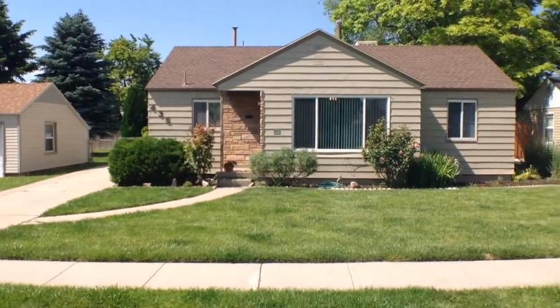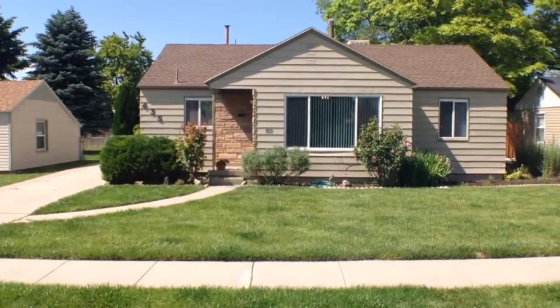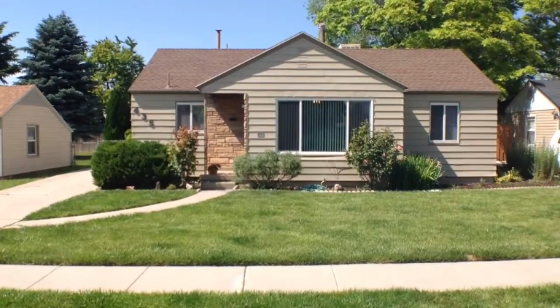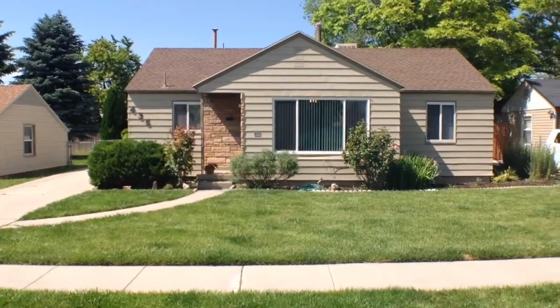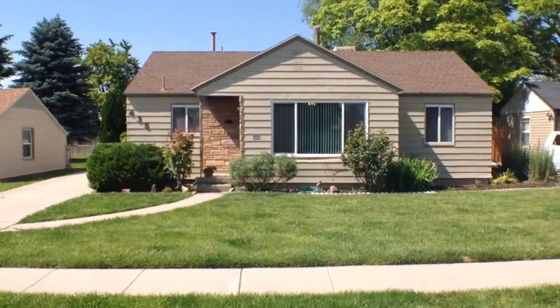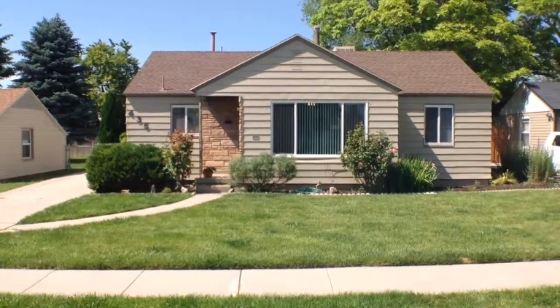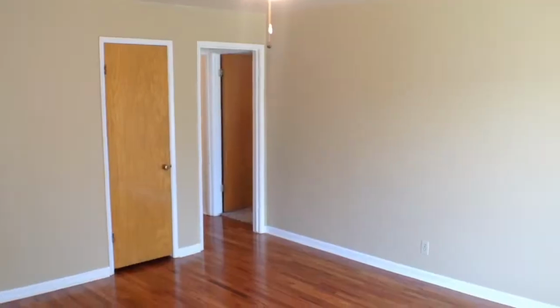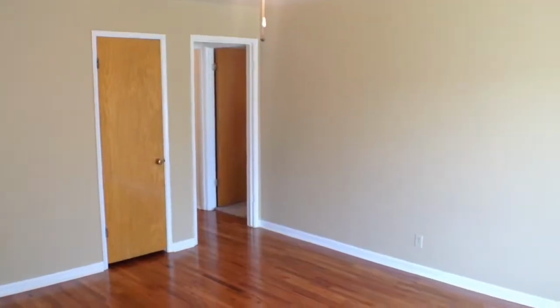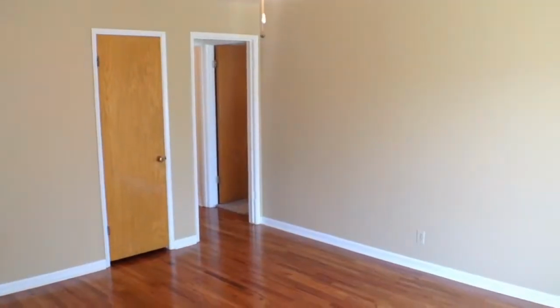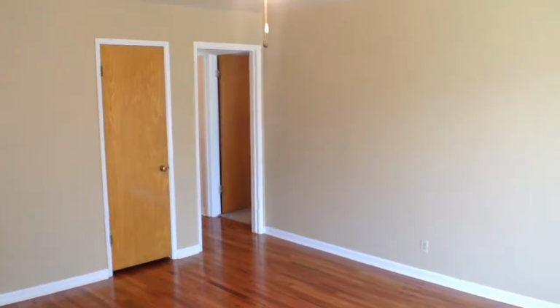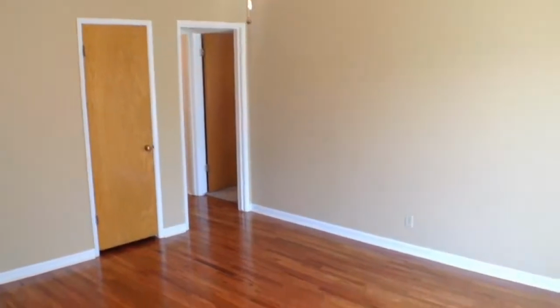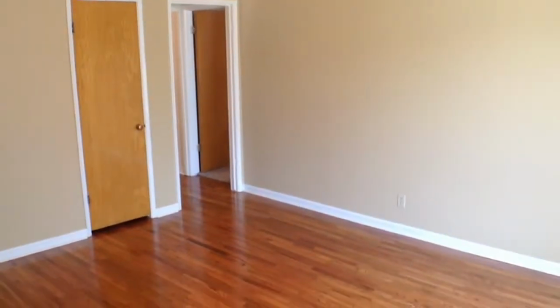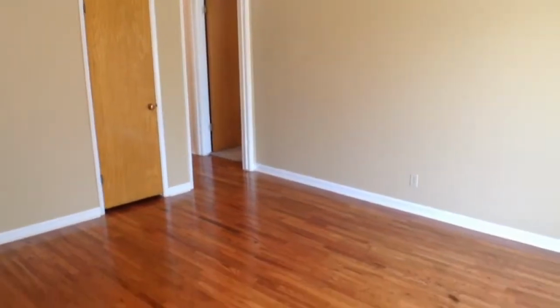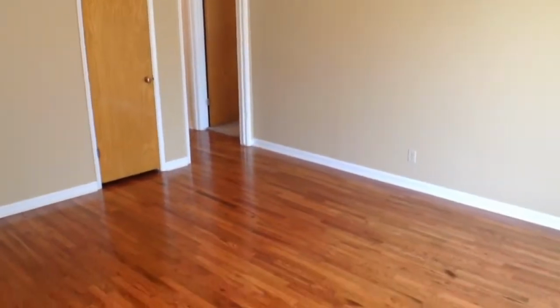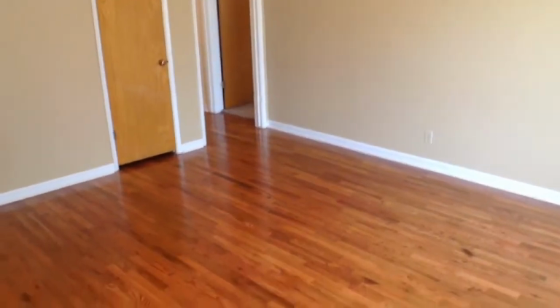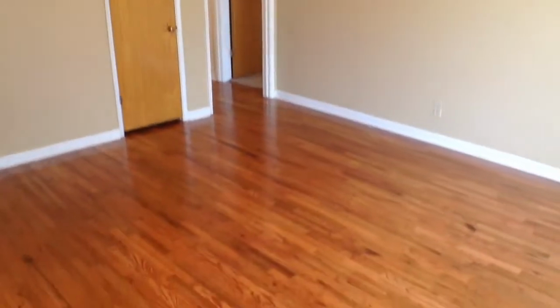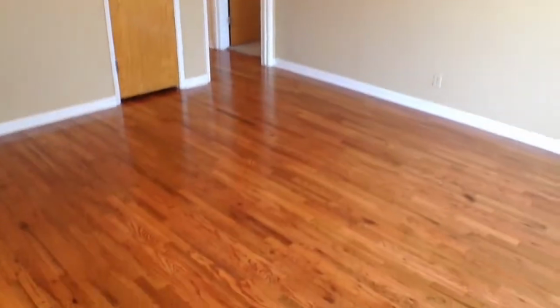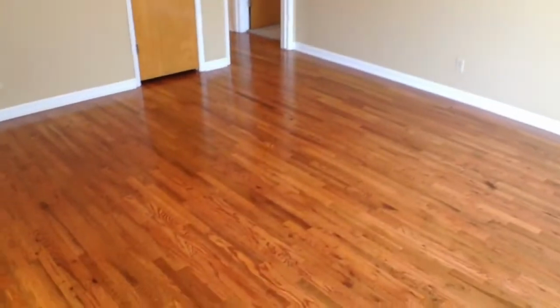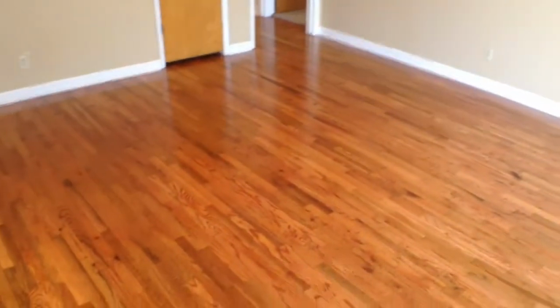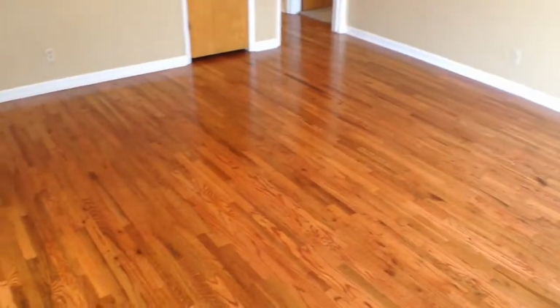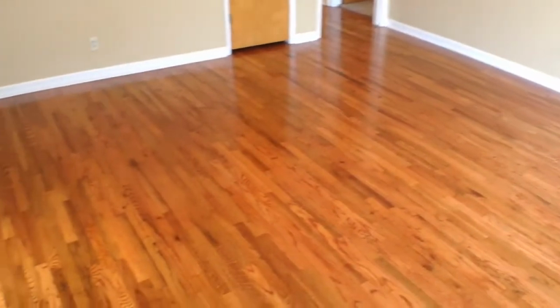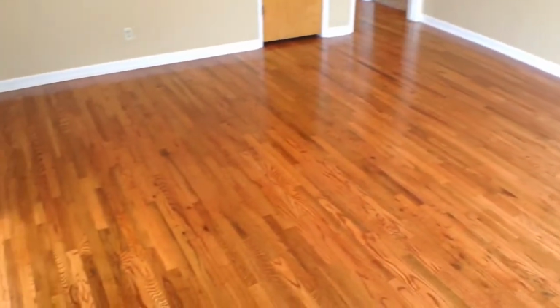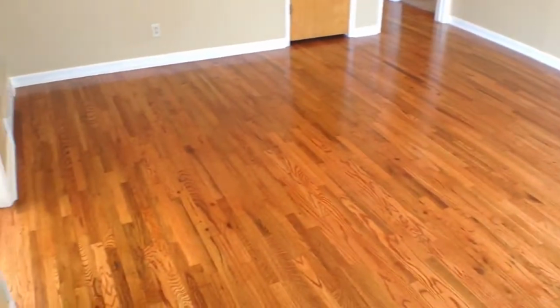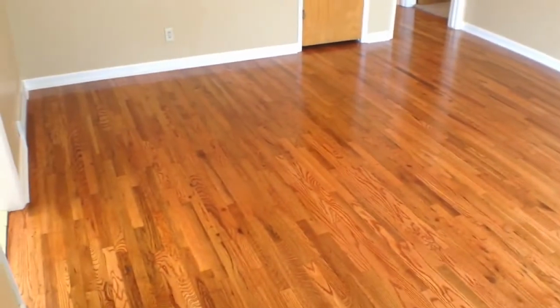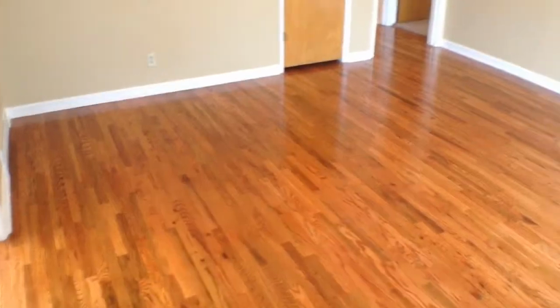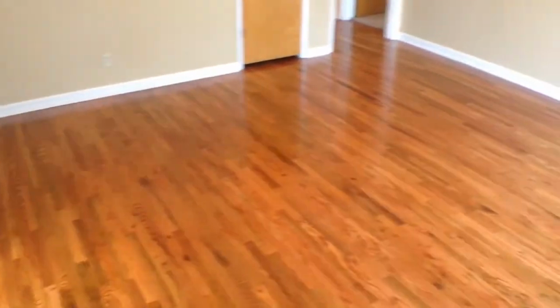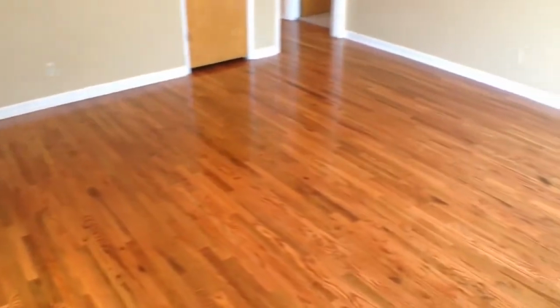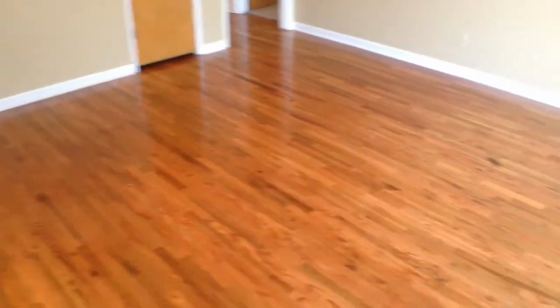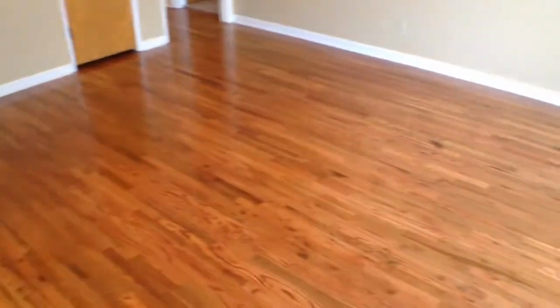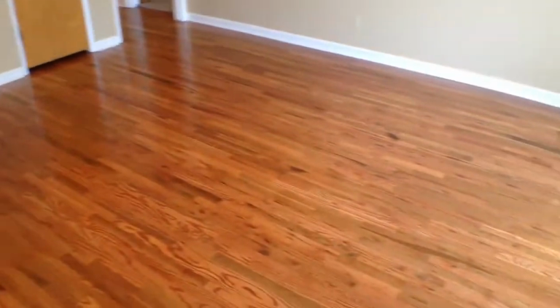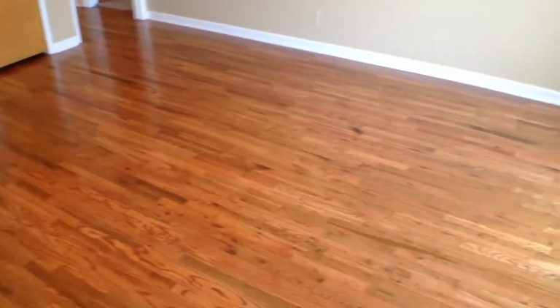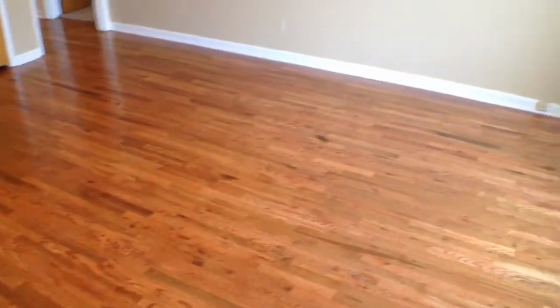Let's walk inside and take a look around. Here we are in the living room. As you can see, nice hardwood floors that have been recently refinished.